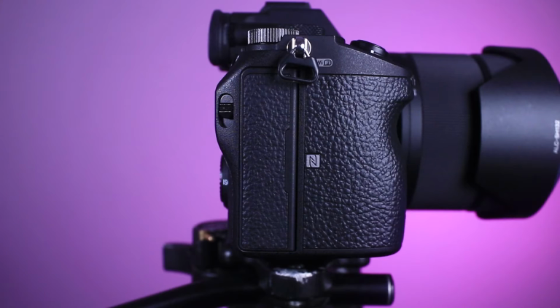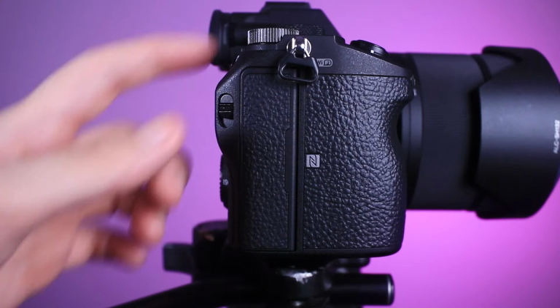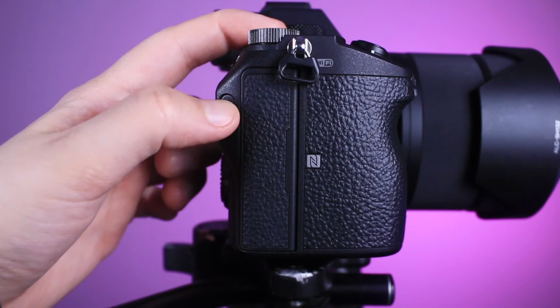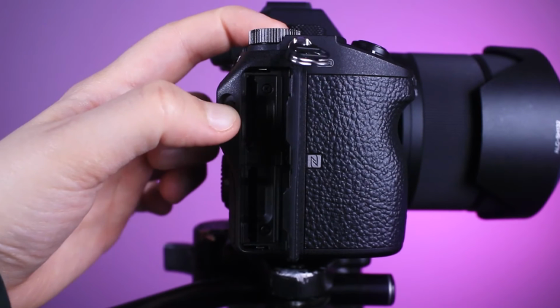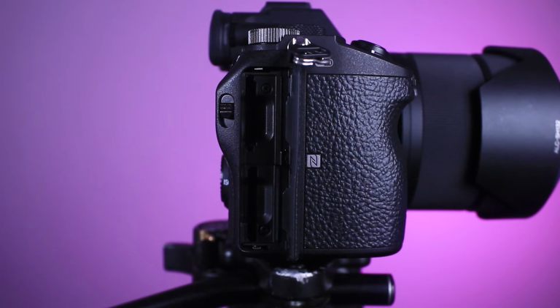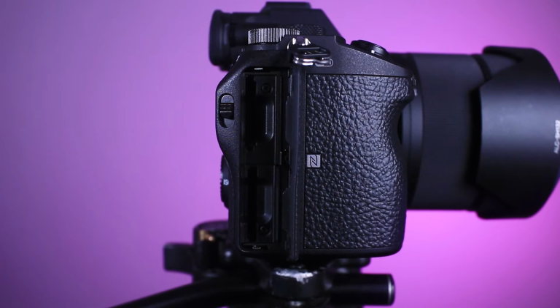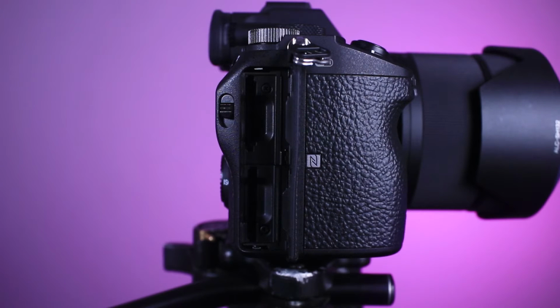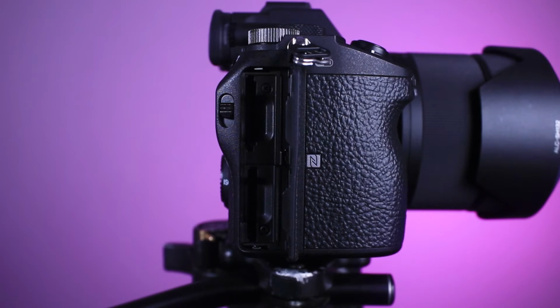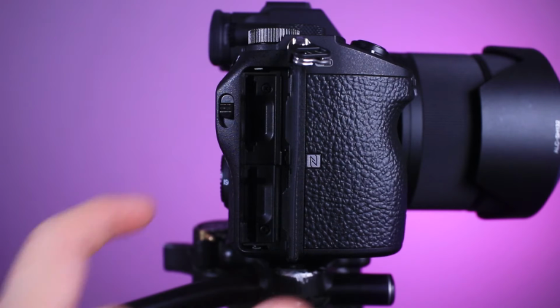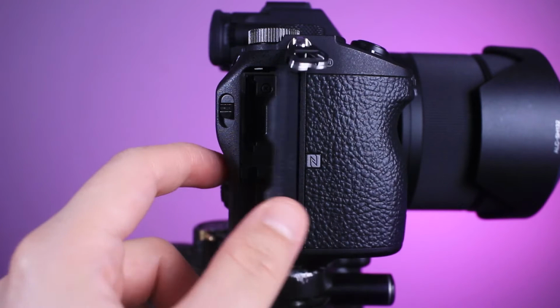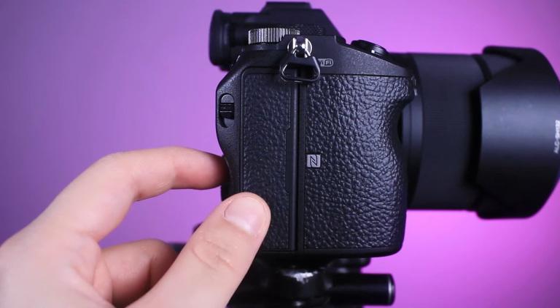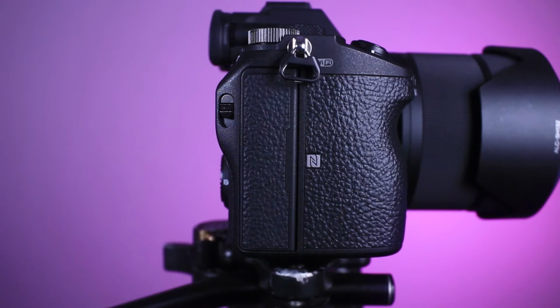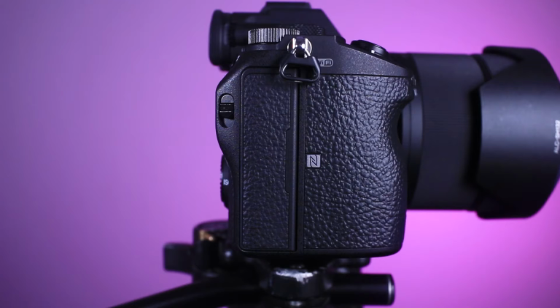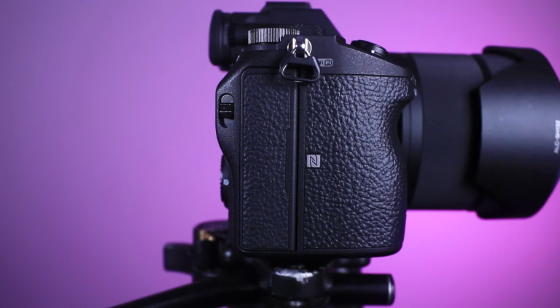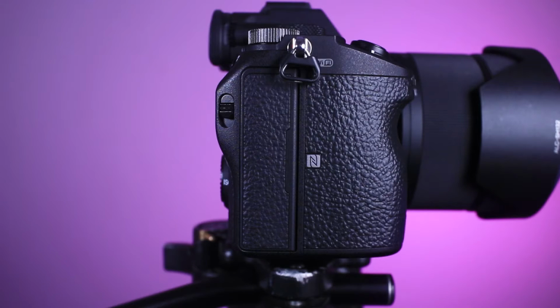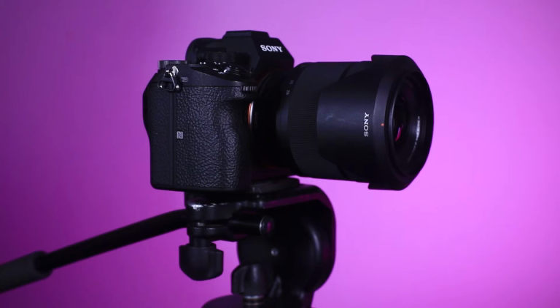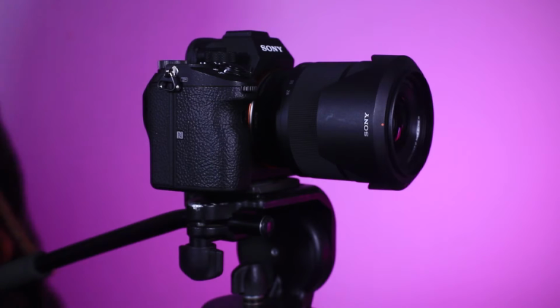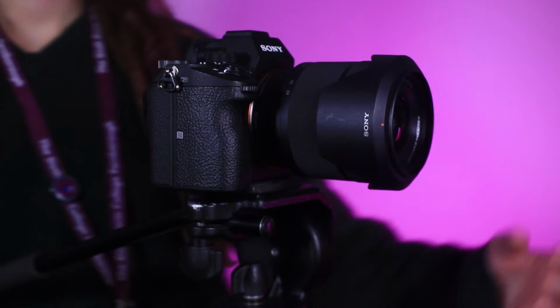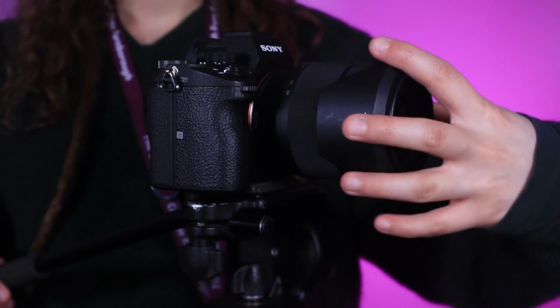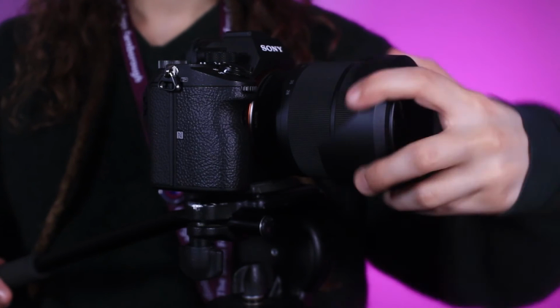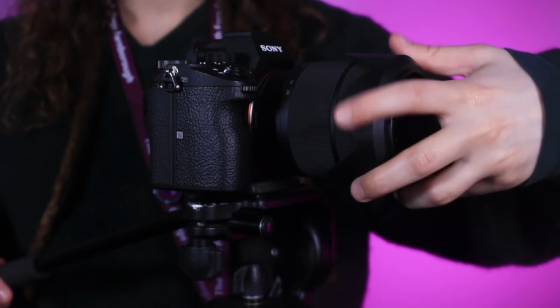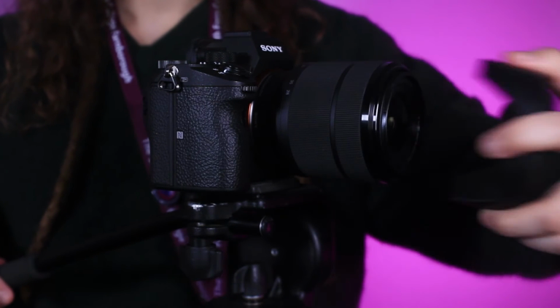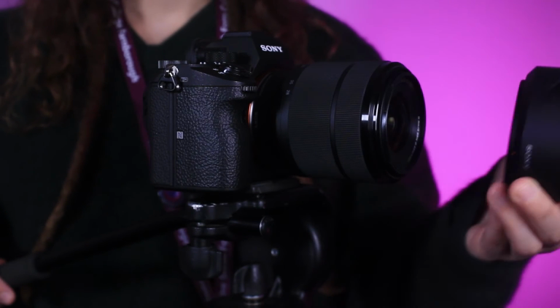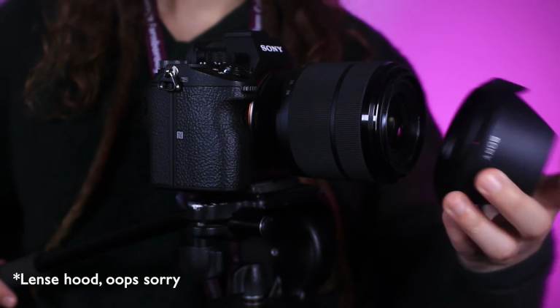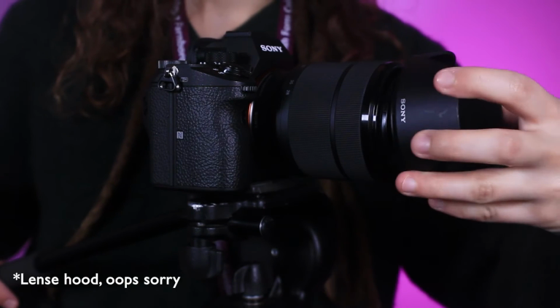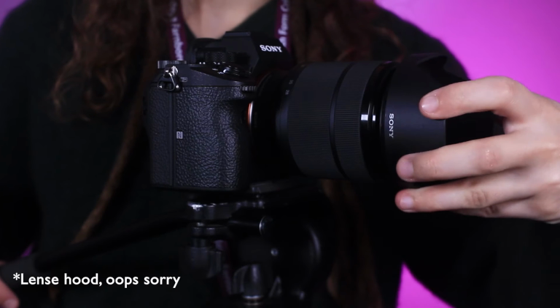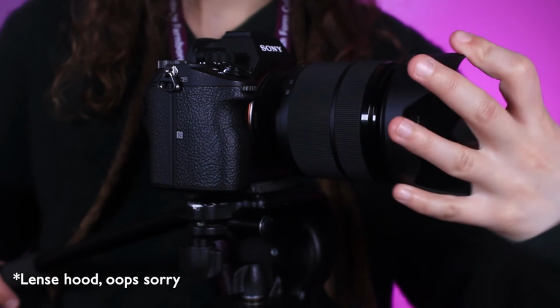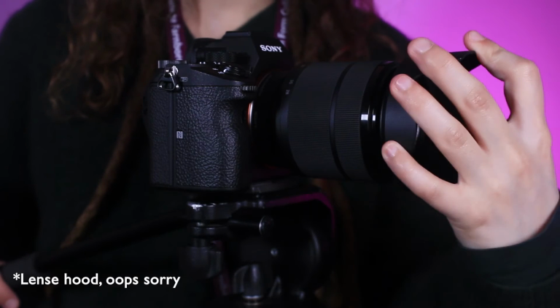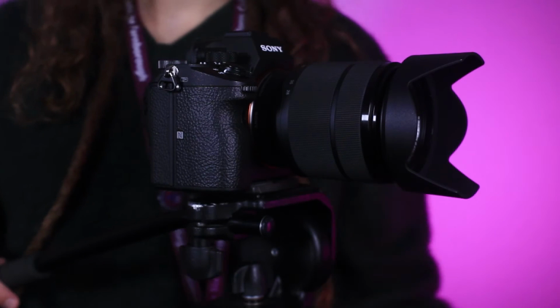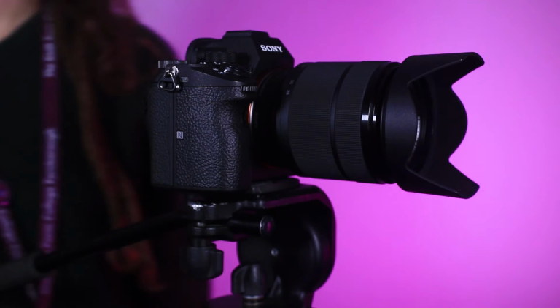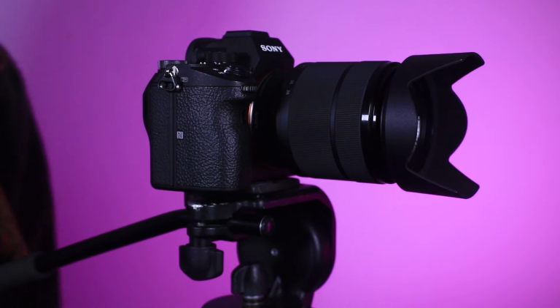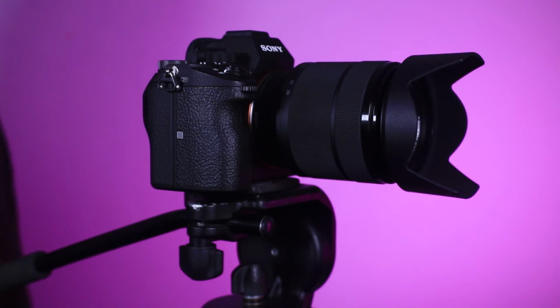To insert an SD card, flip this switch on the right side of the camera to open this part and you can insert either one or two SD cards. In terms of lenses we only have one so don't worry about changing it. If you want to use this shield just release it and turn it around, and you will be able to access the focus wheel.